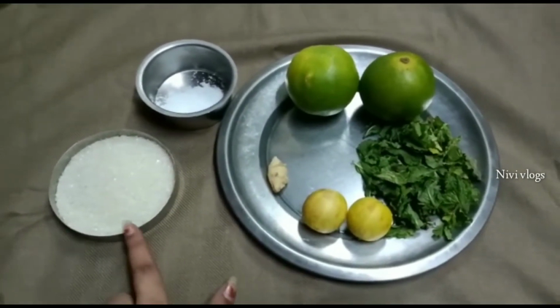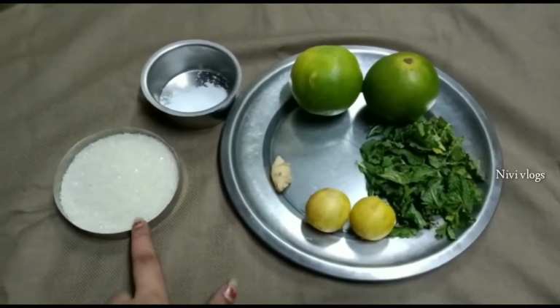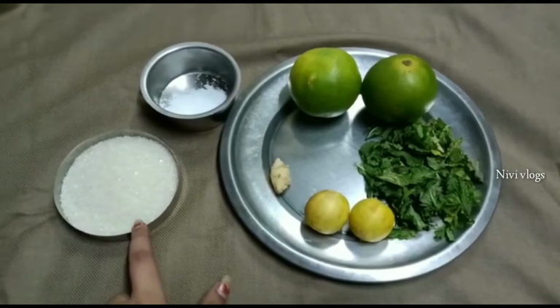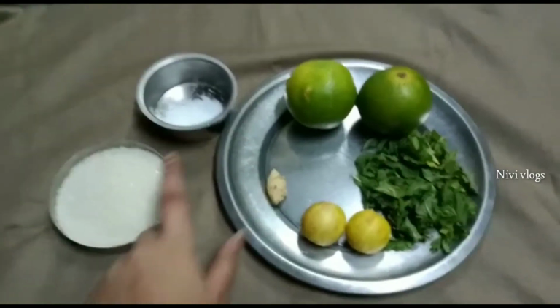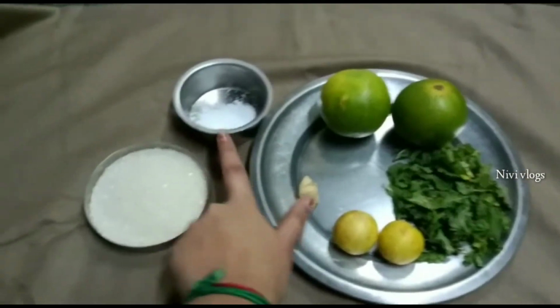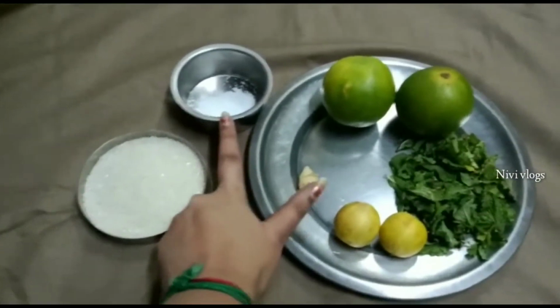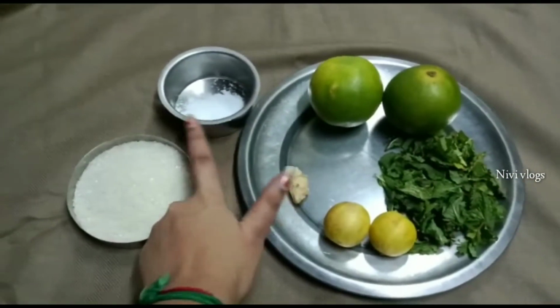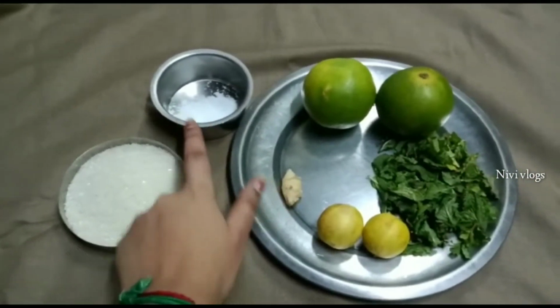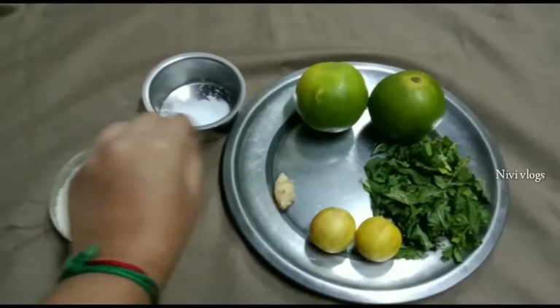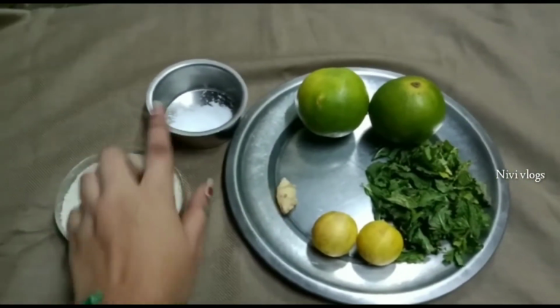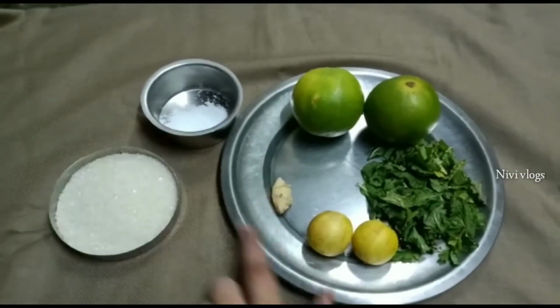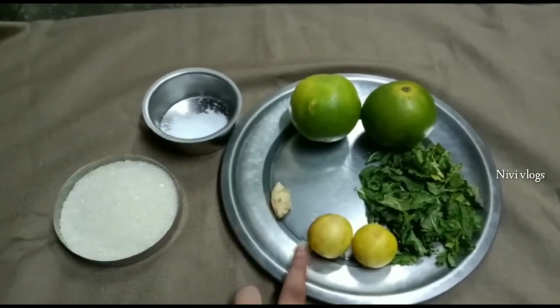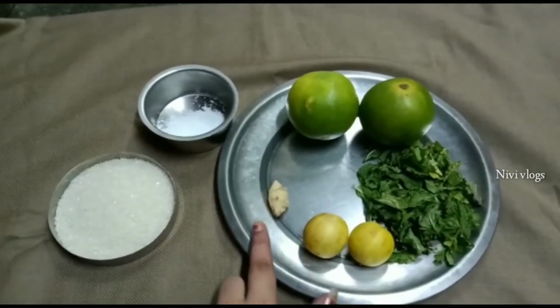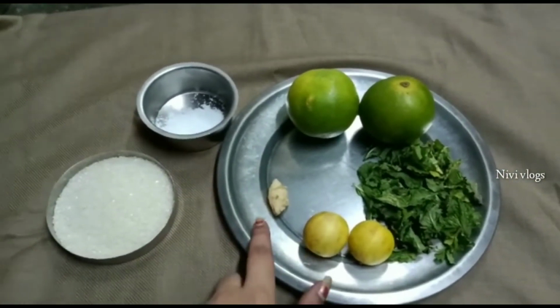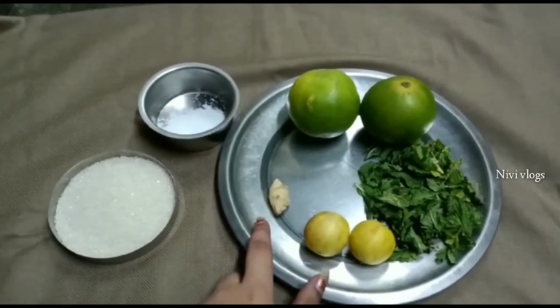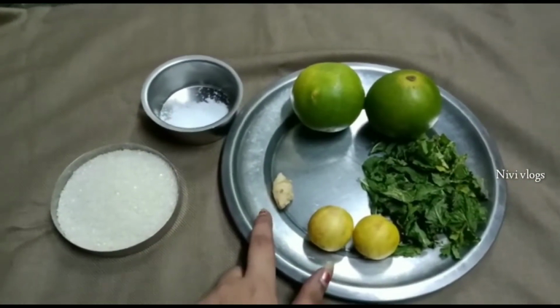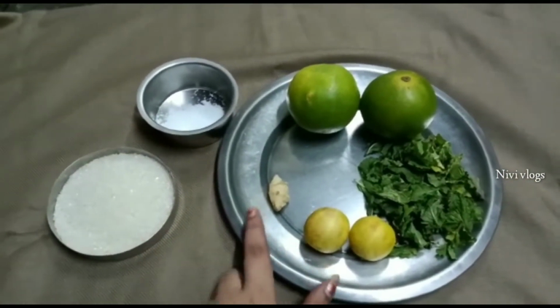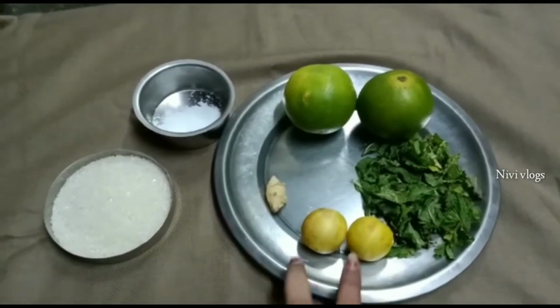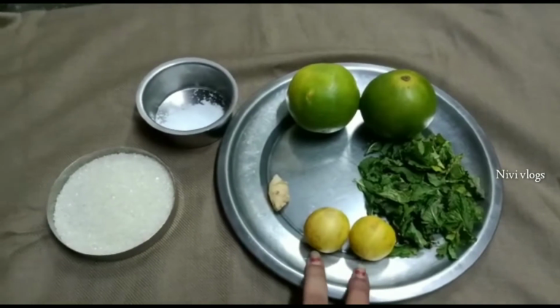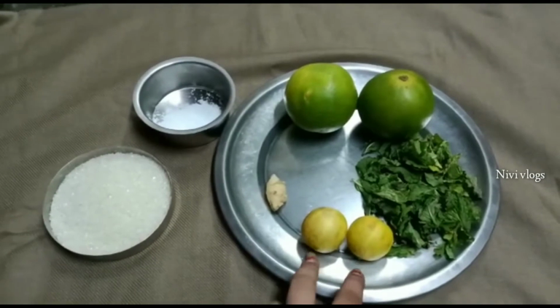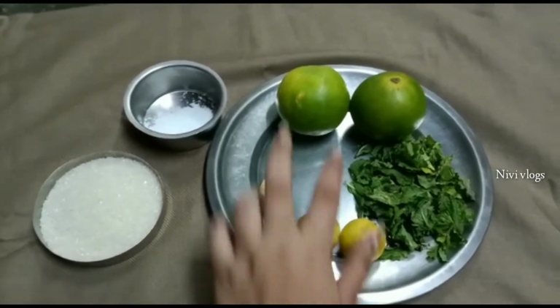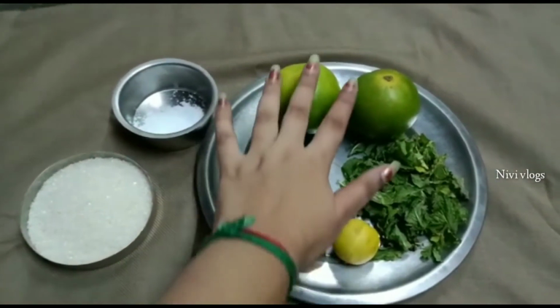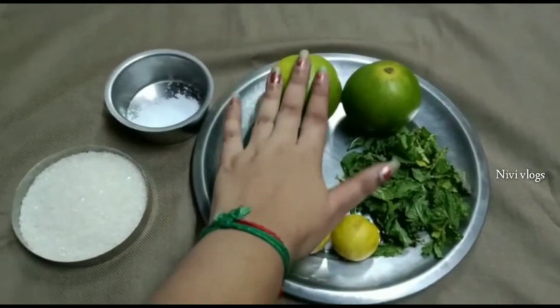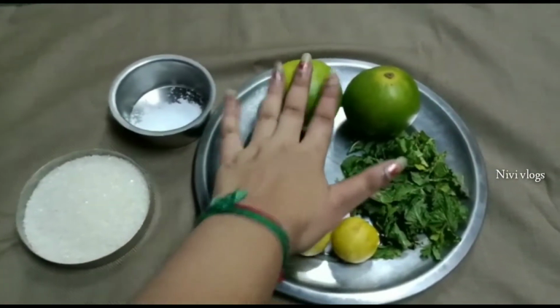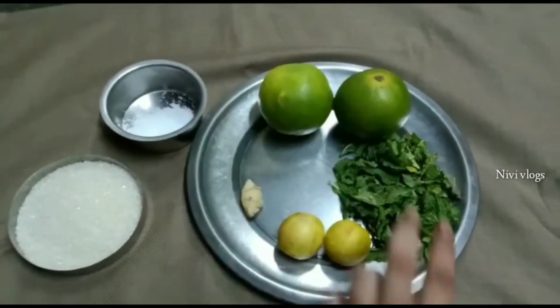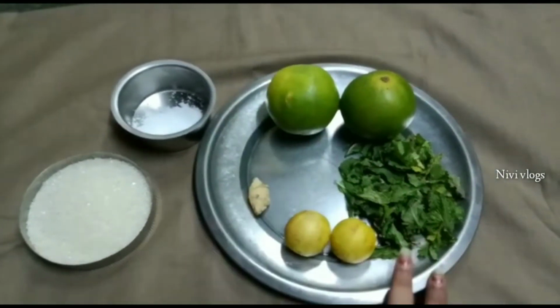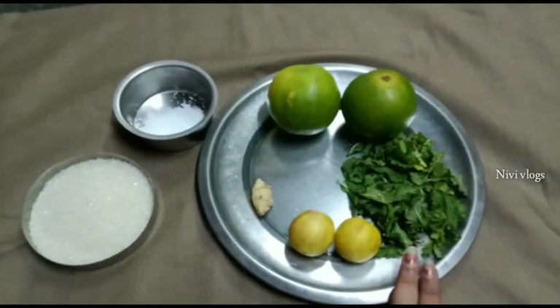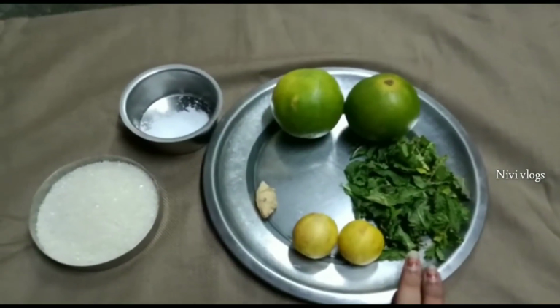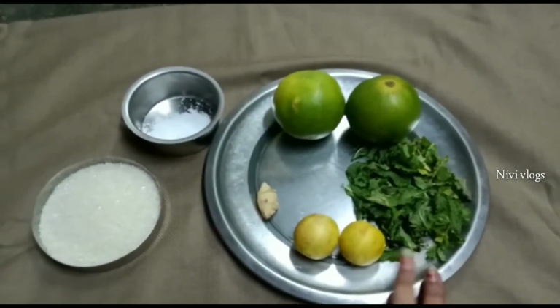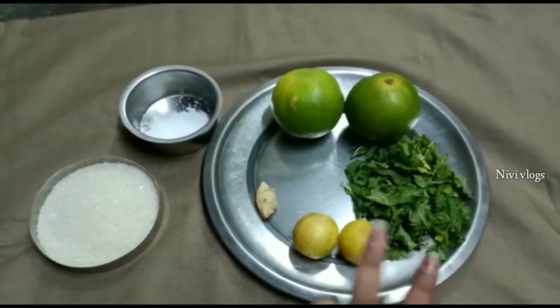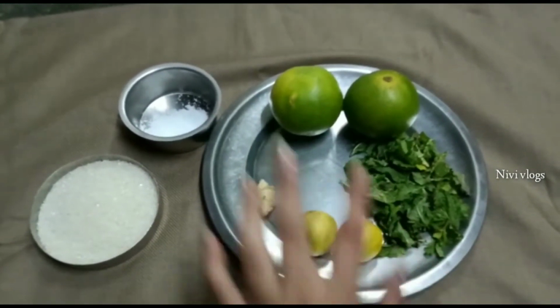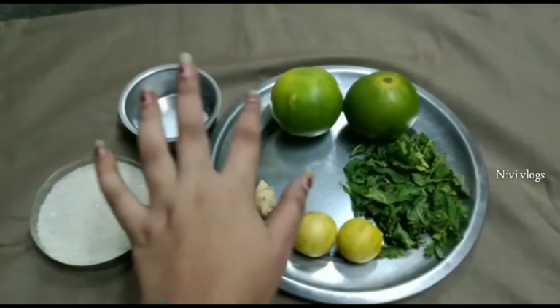The ingredients are: sugar, salt, ginger, cinnamon, lemon, and pudina. I'm going to add the pudina first.